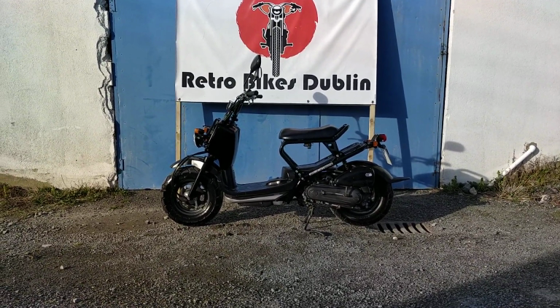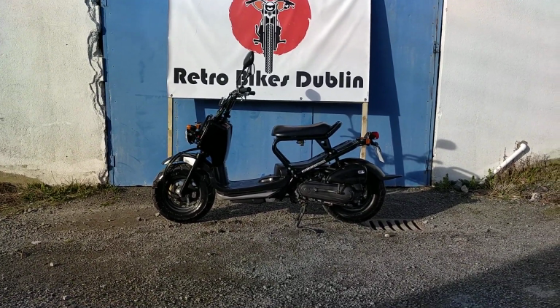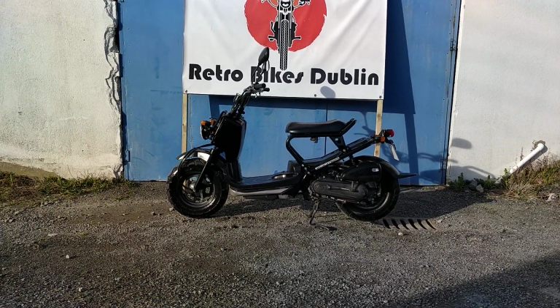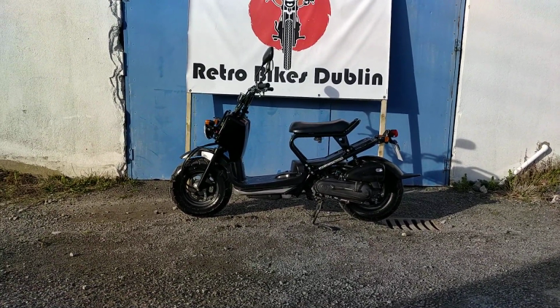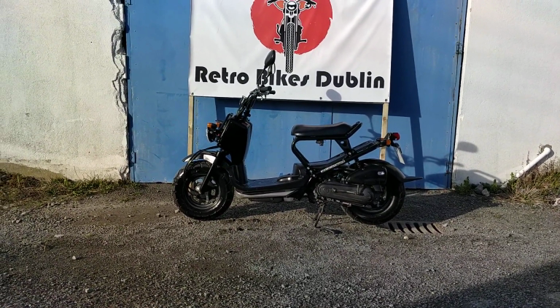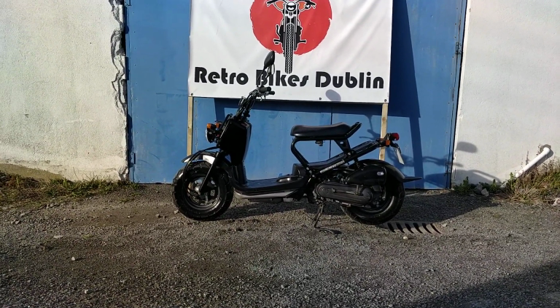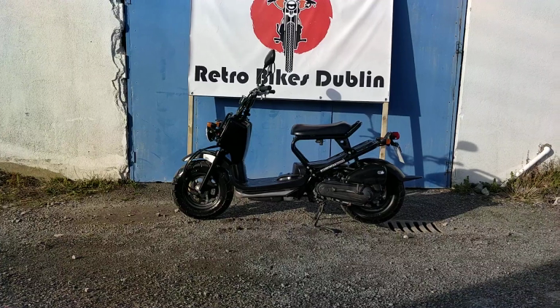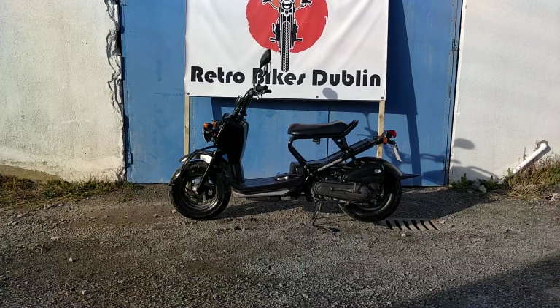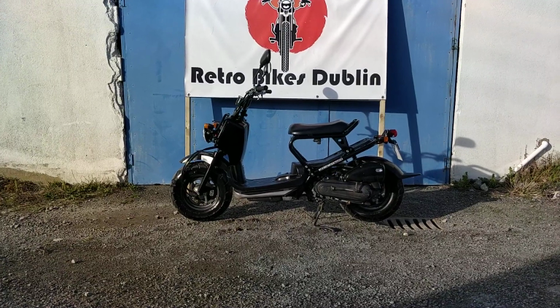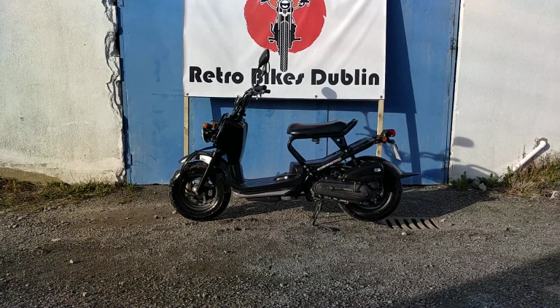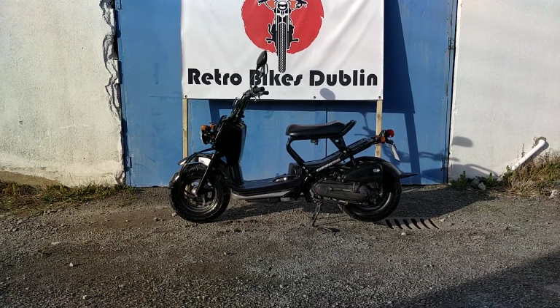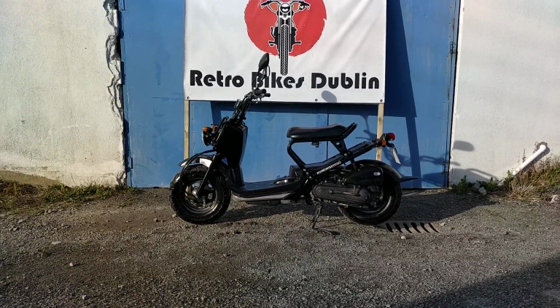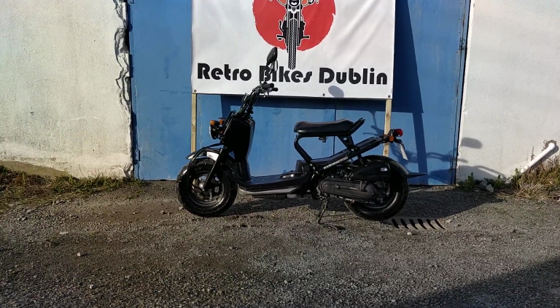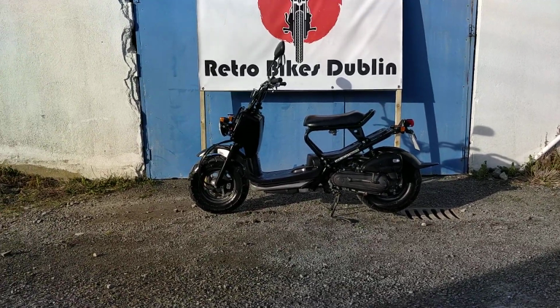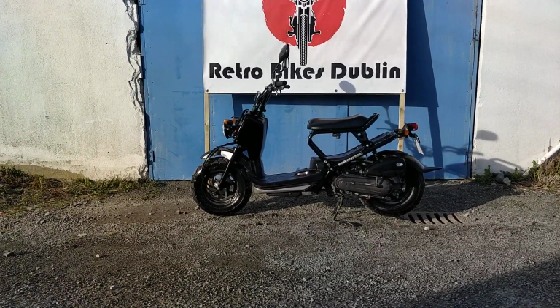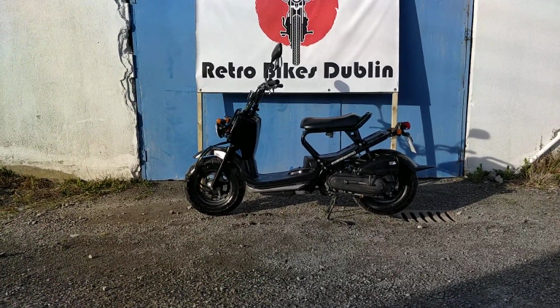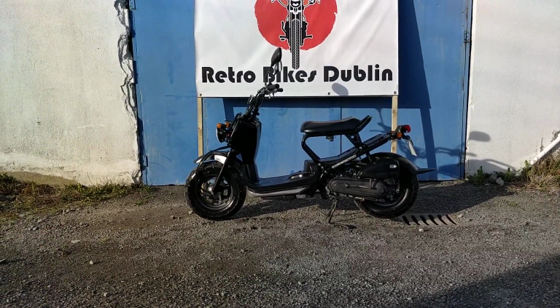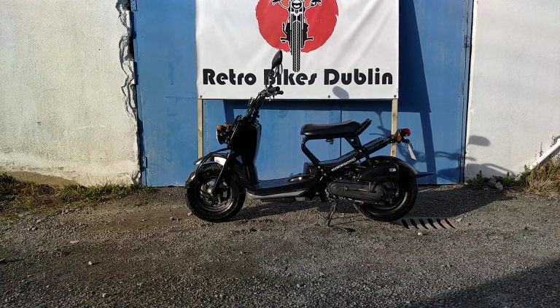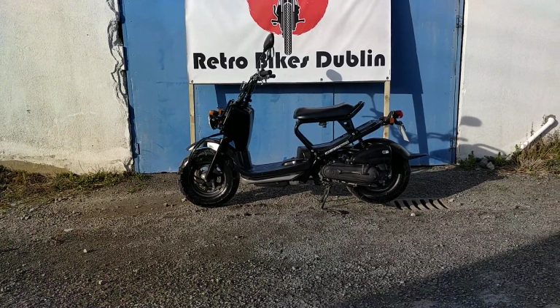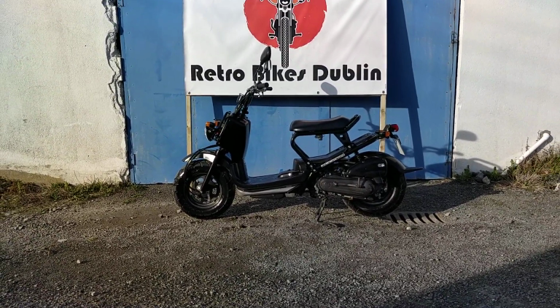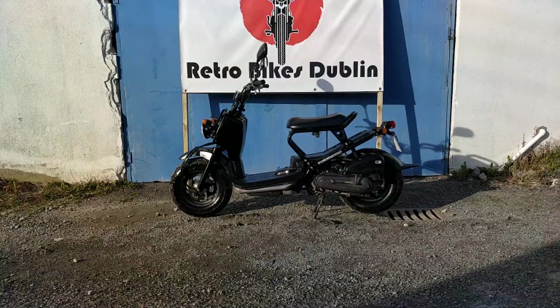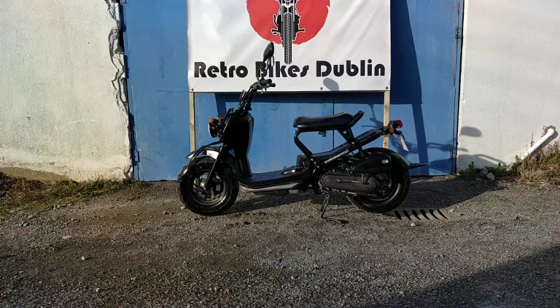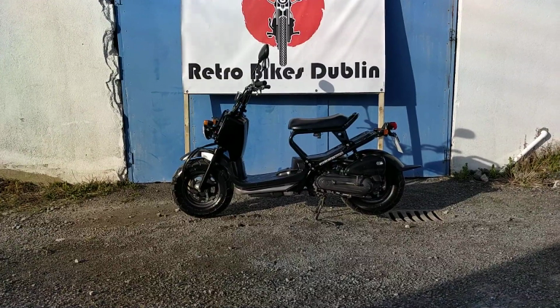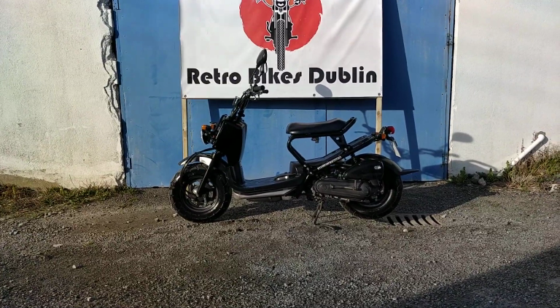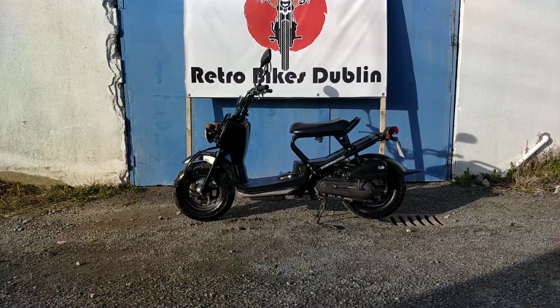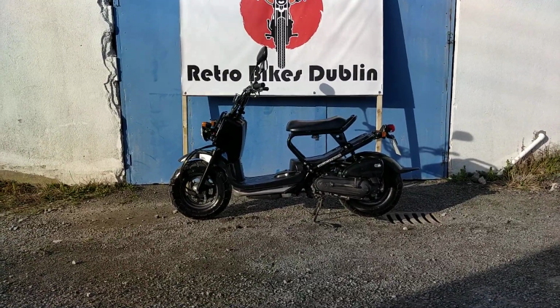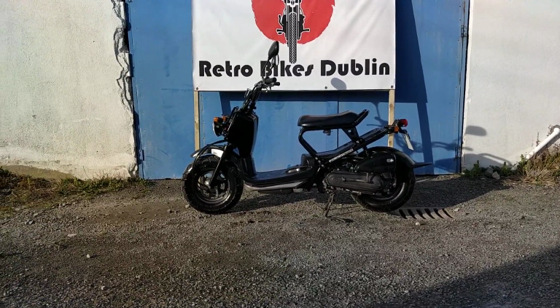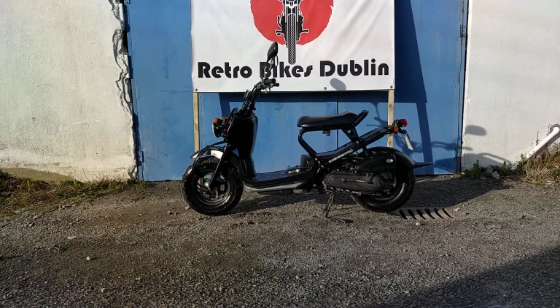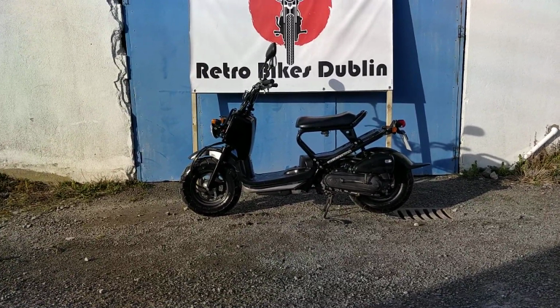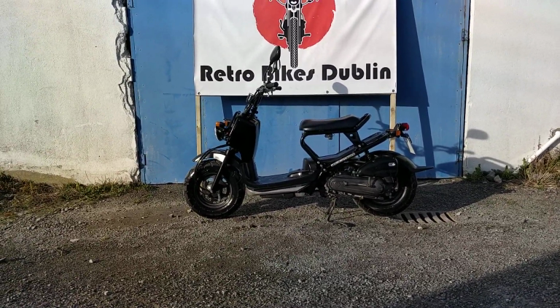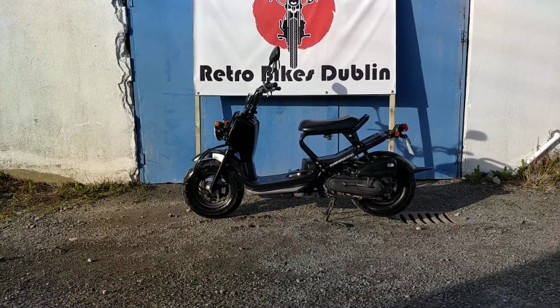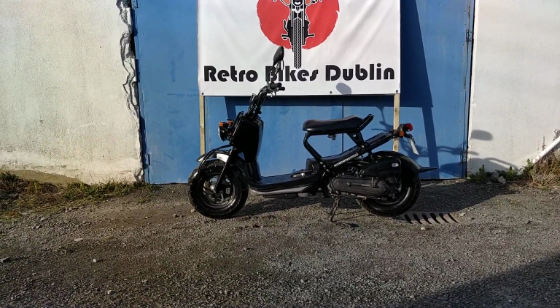The previous owner did very low kilometres on it, so the kilometres are still quite low. All round, there's not very many scrapes, but we'll go through that on the condition of the bike front to rear.